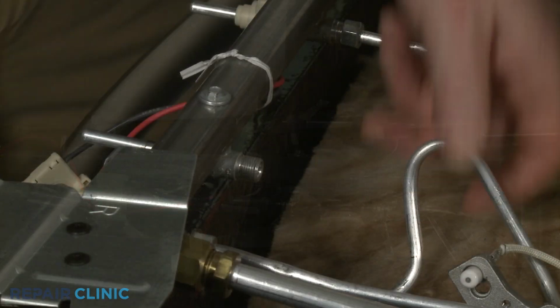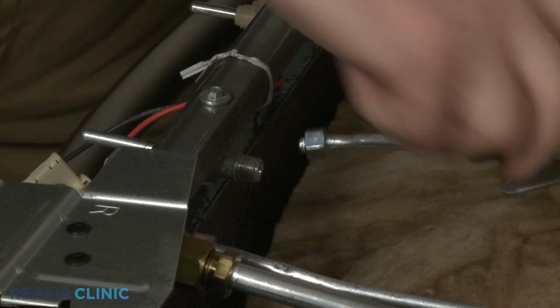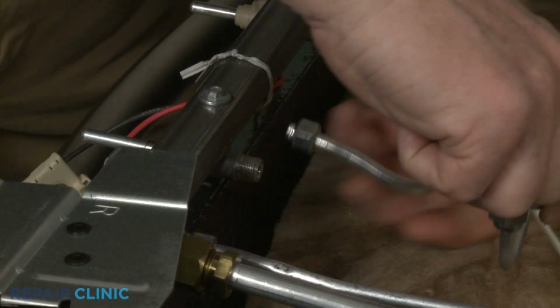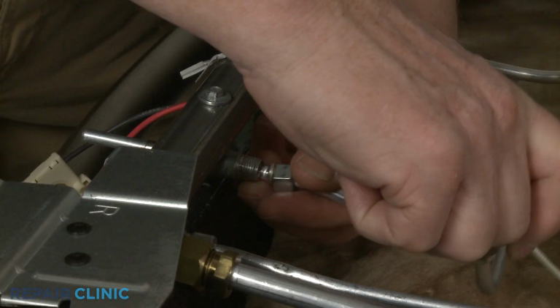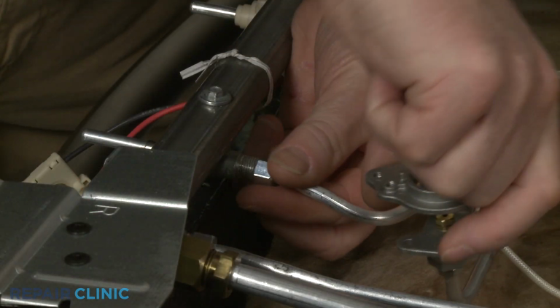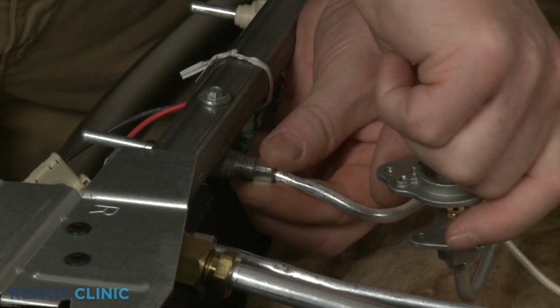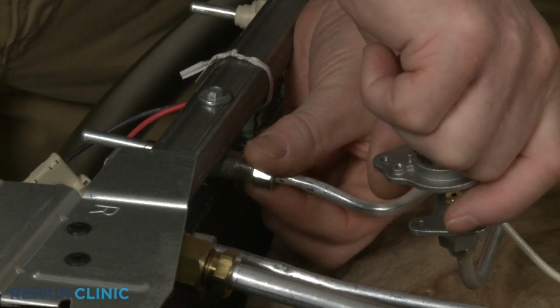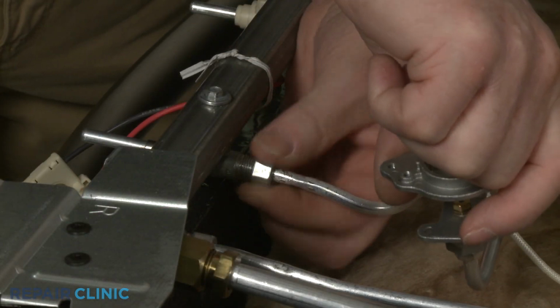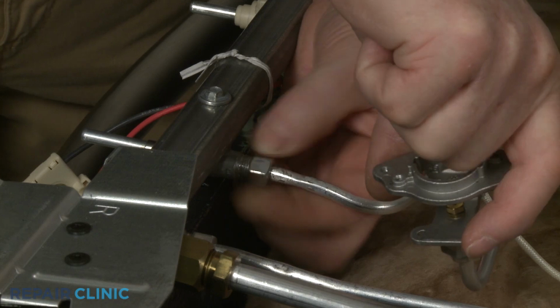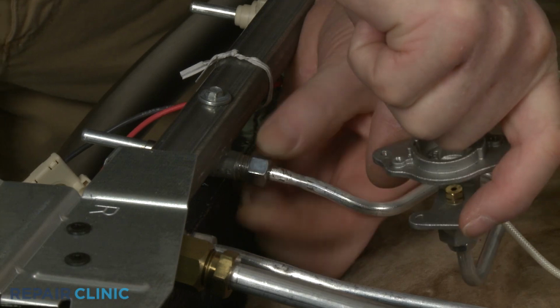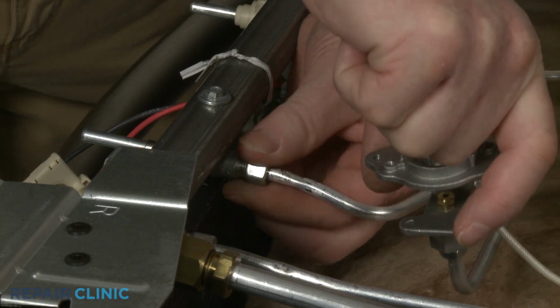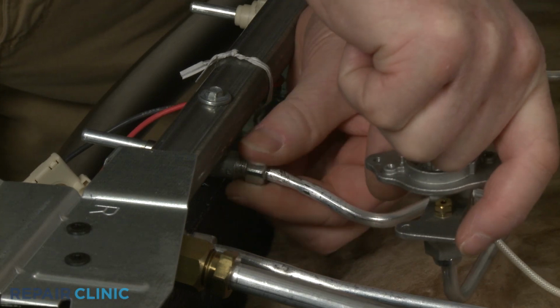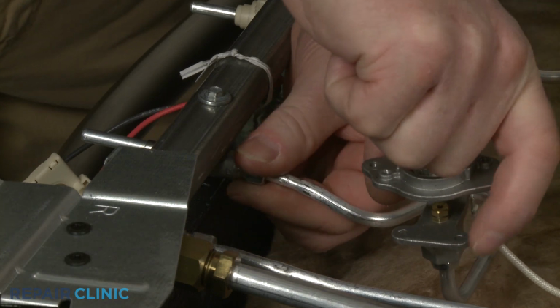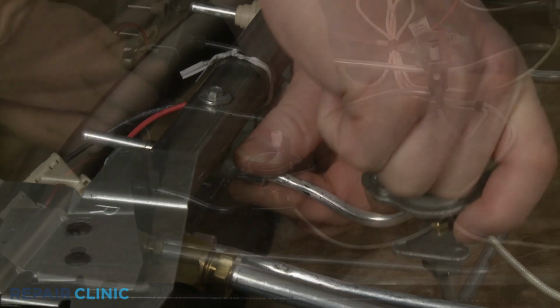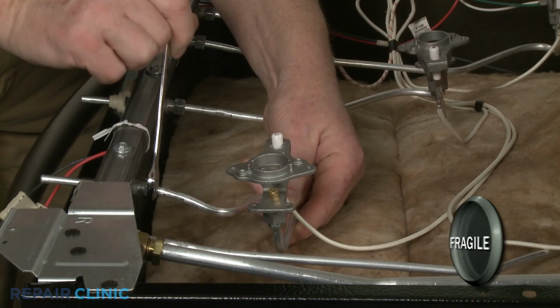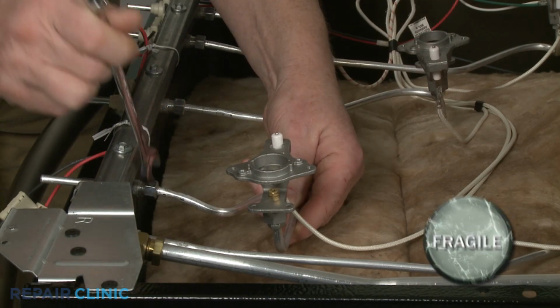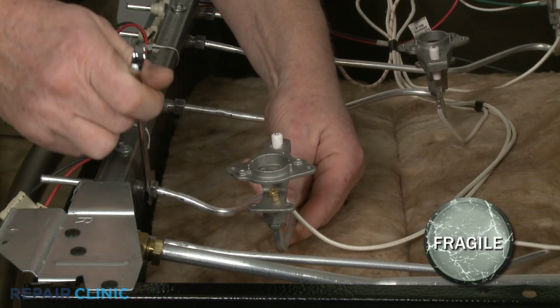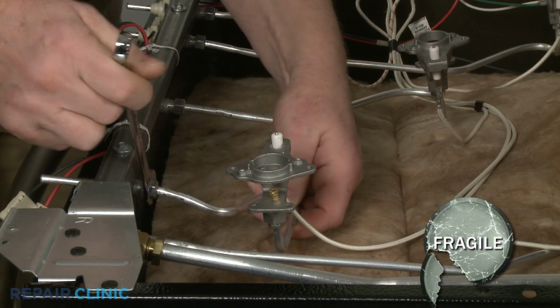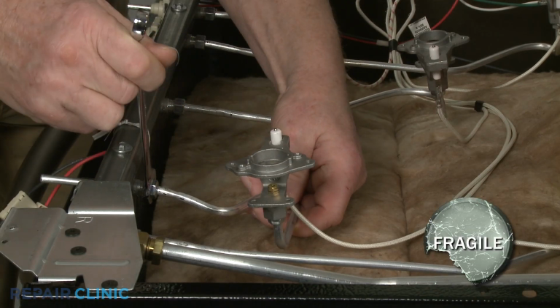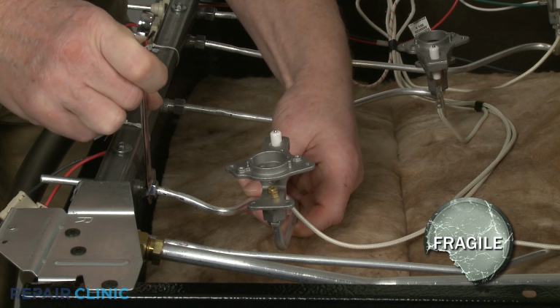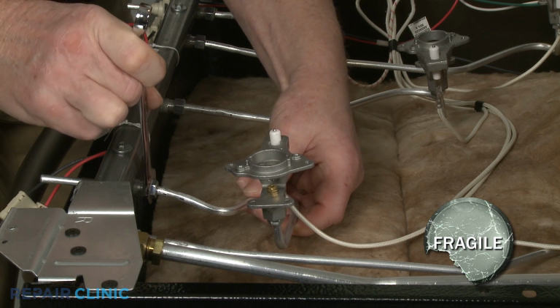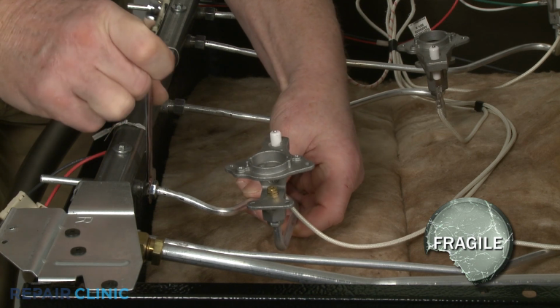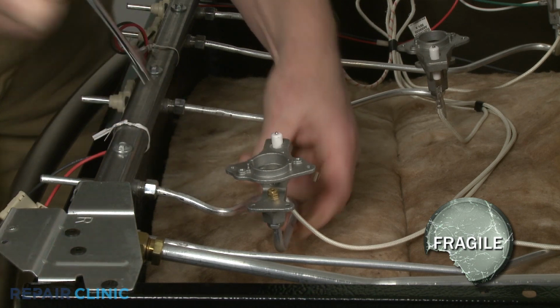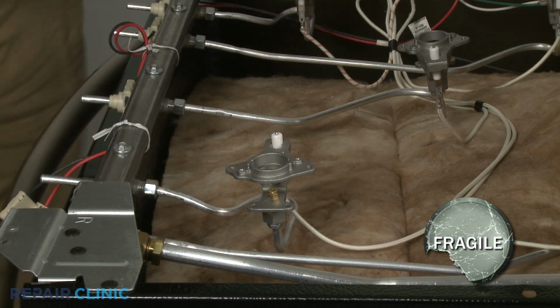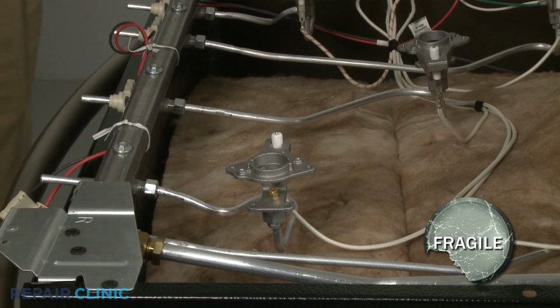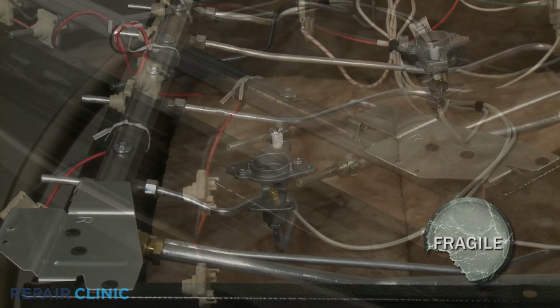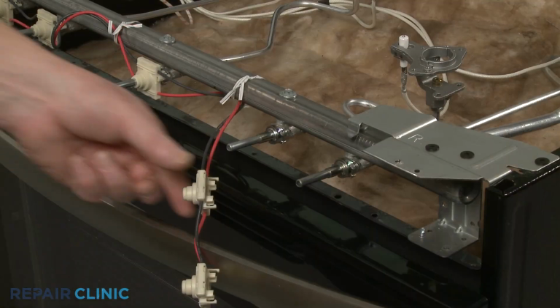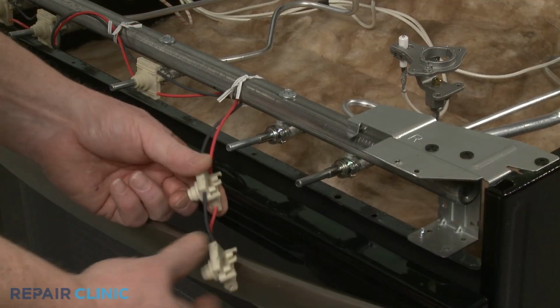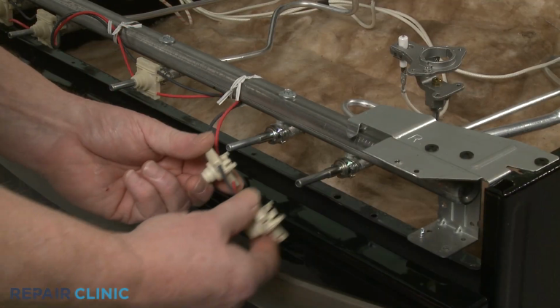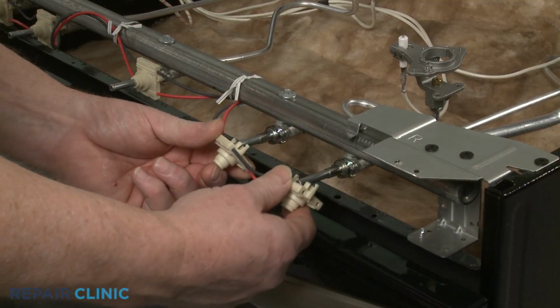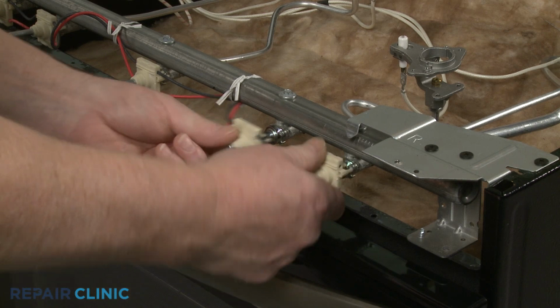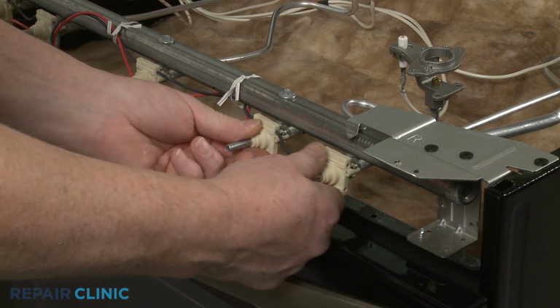Insert the gas supply tube into the new valve and thread the nut. Avoid over-tightening the nut. Snap the spark switch onto the valve or valves as necessary.